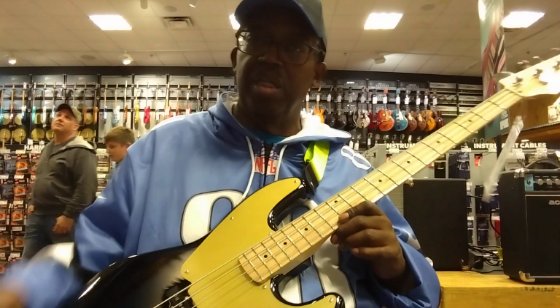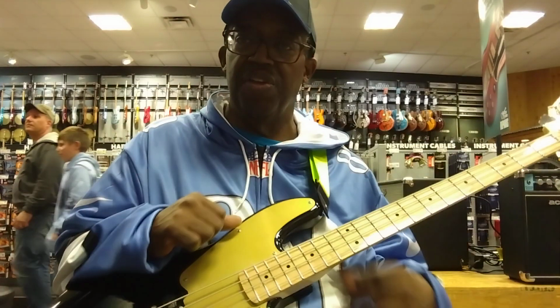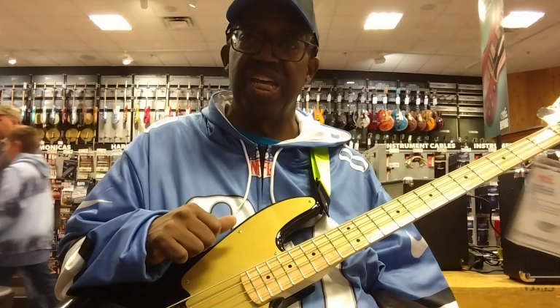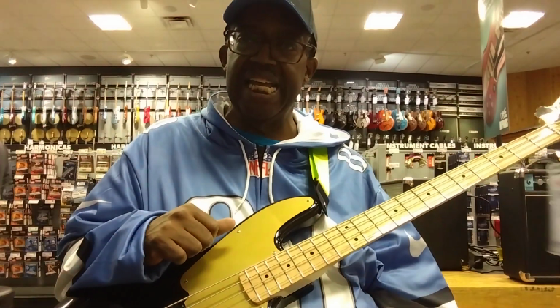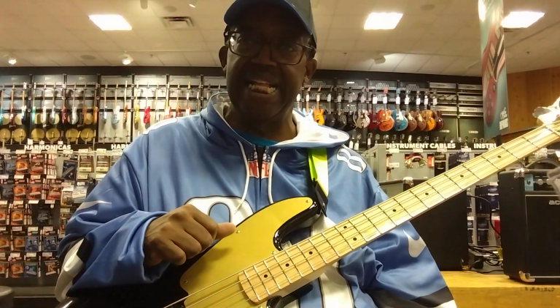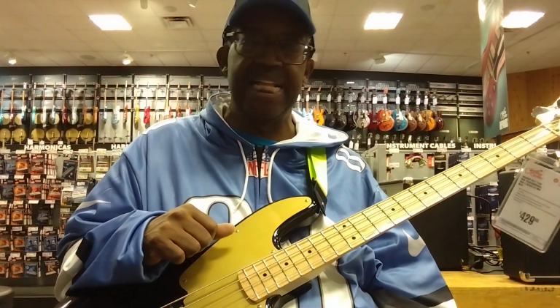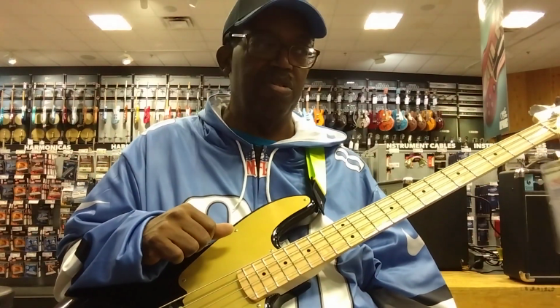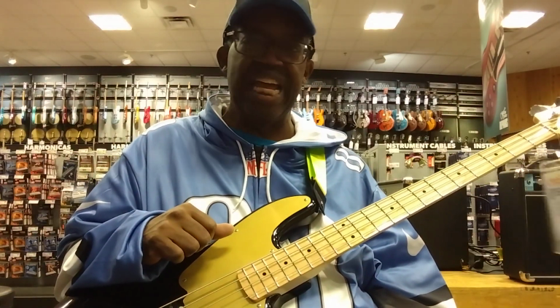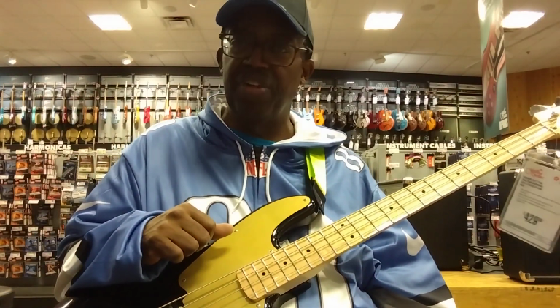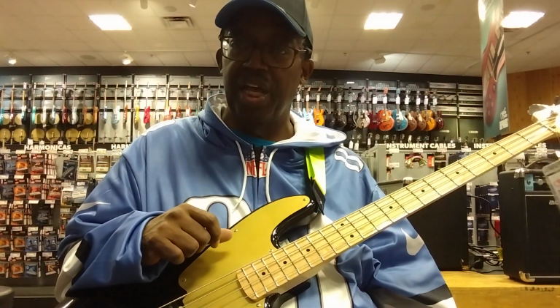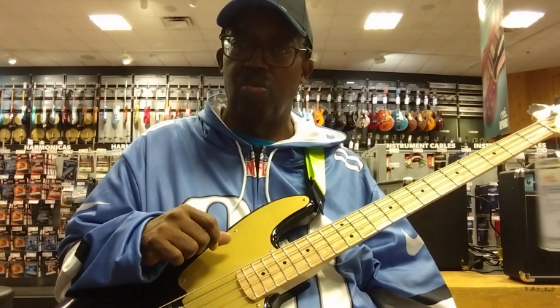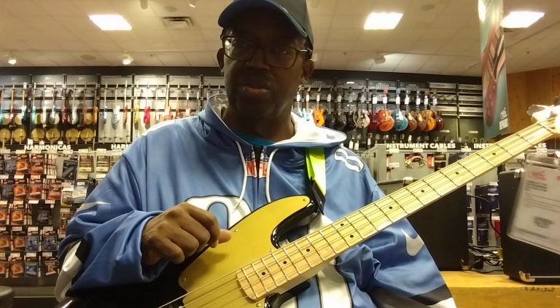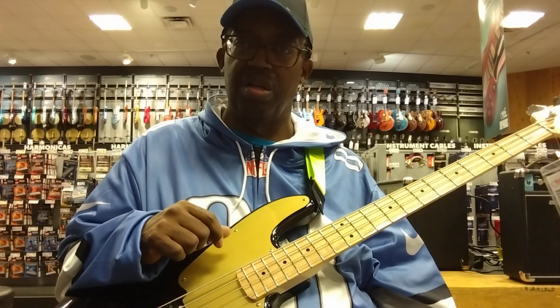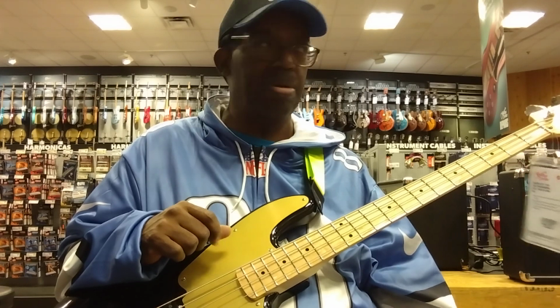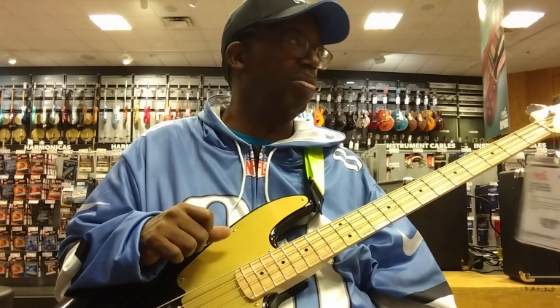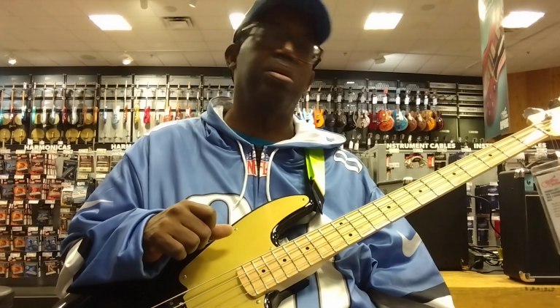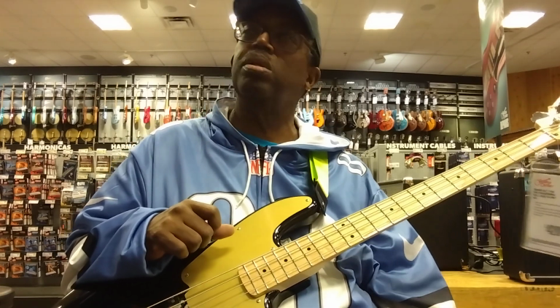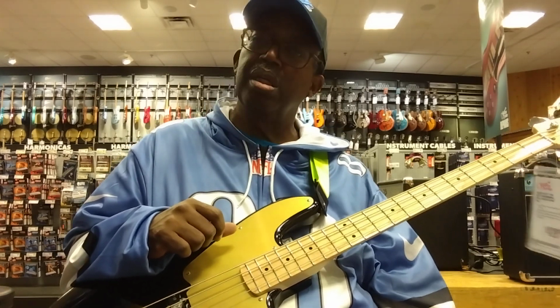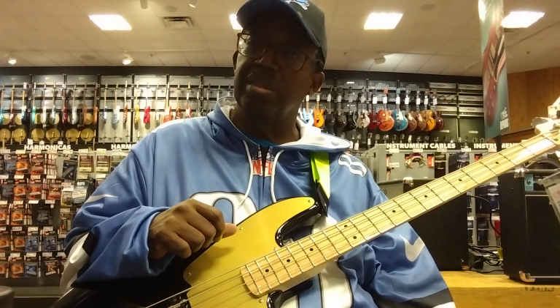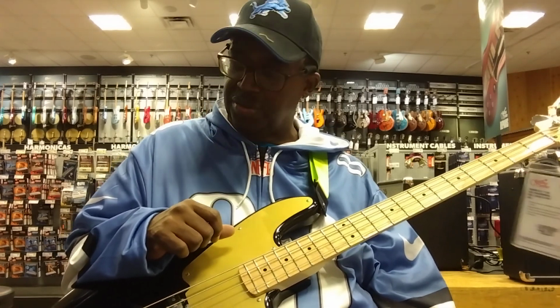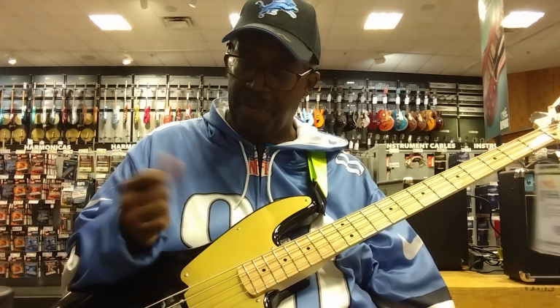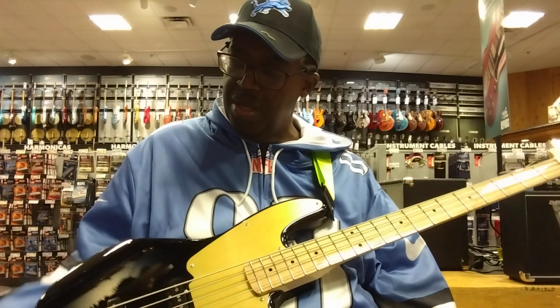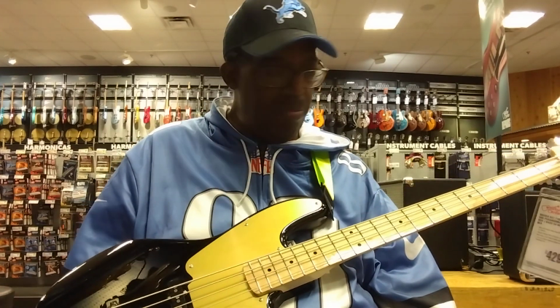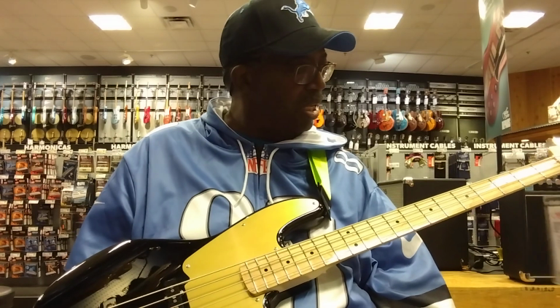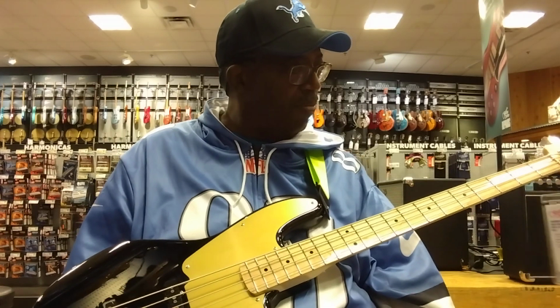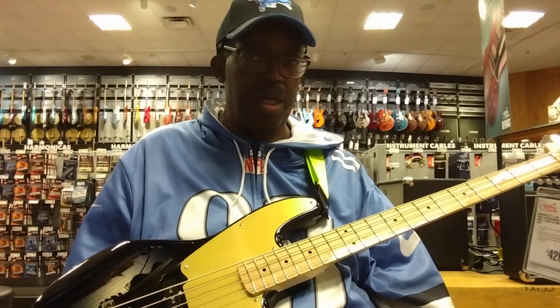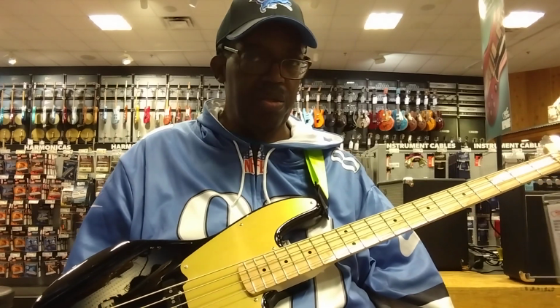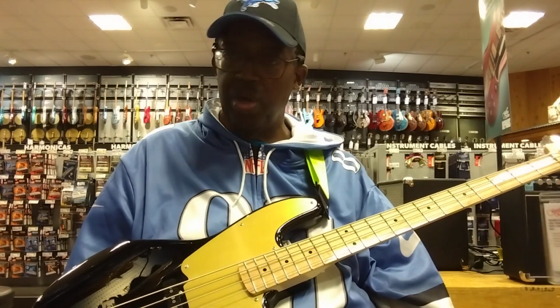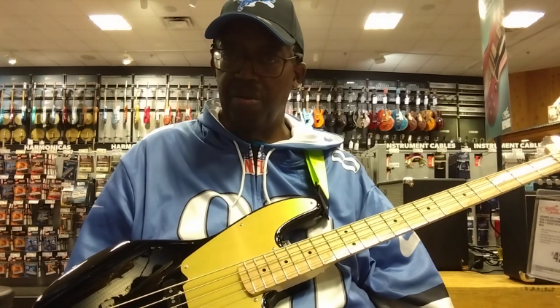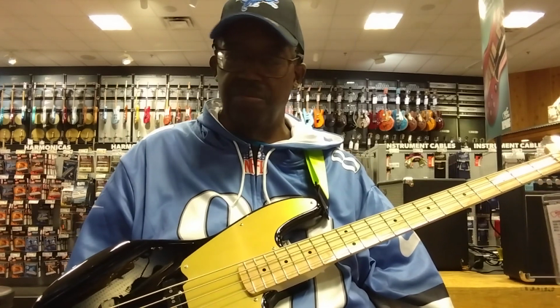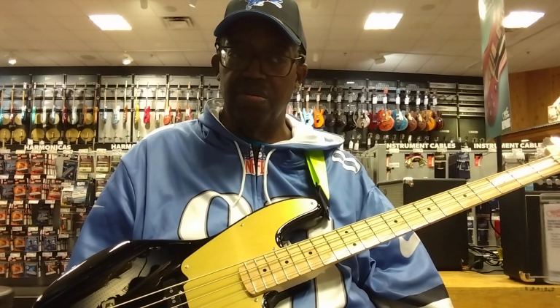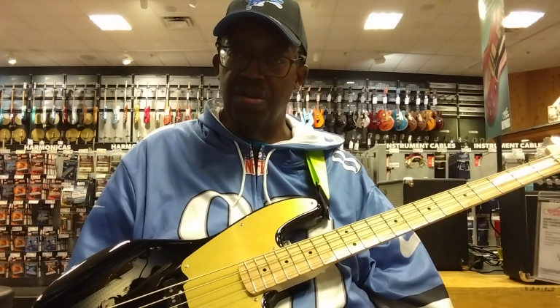Today is Veterans Day — first day off I've had in a while, so I thought I'd come out to my favorite store and get a guitar. You know Squier — I've loved them for years.